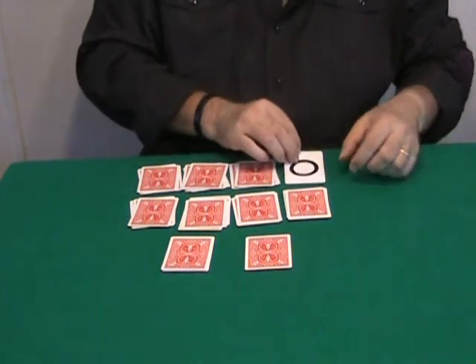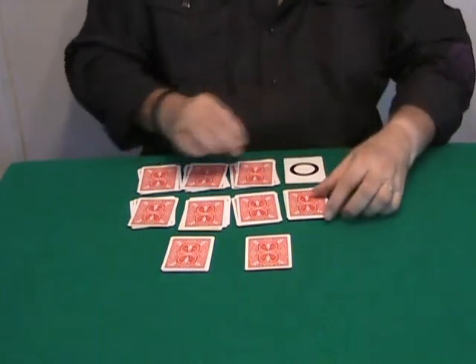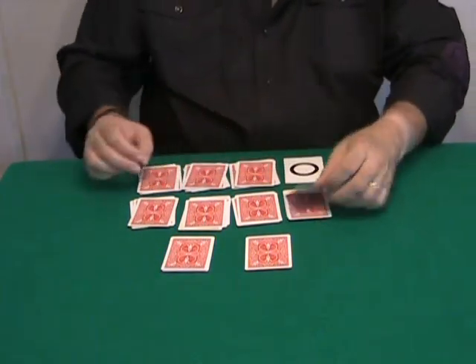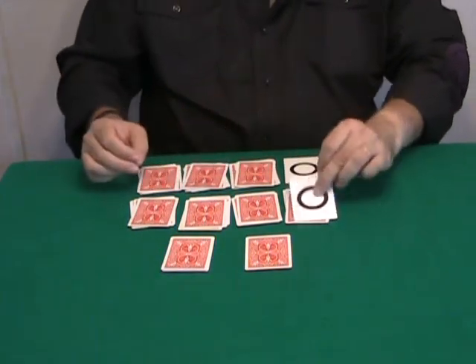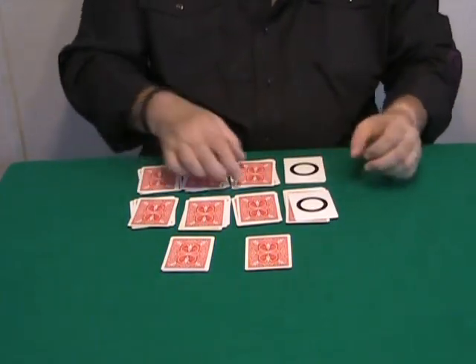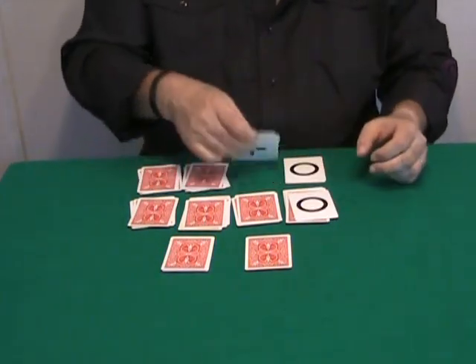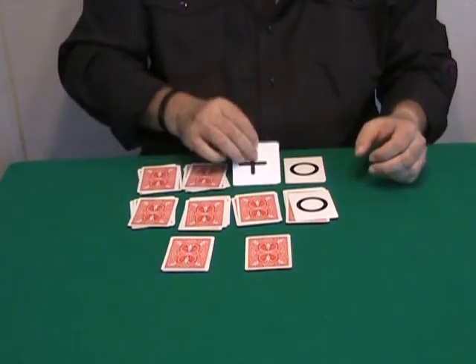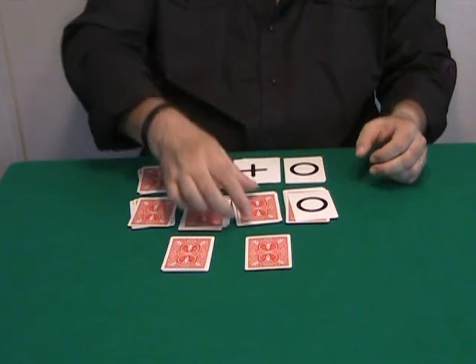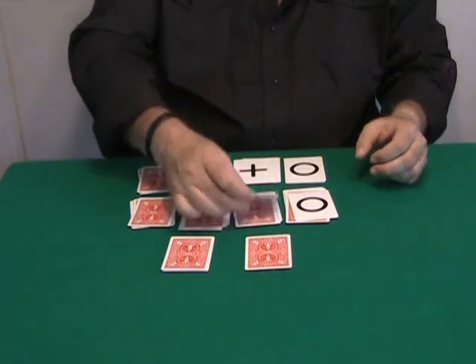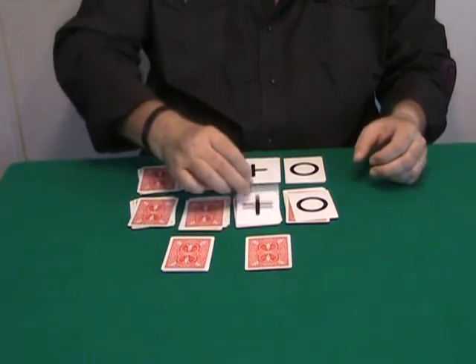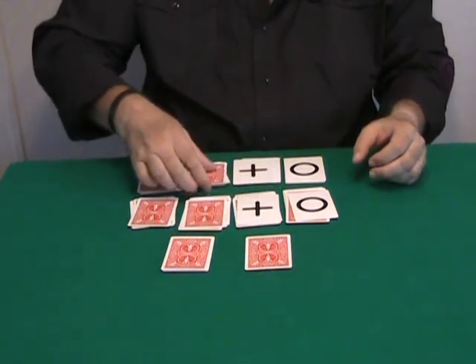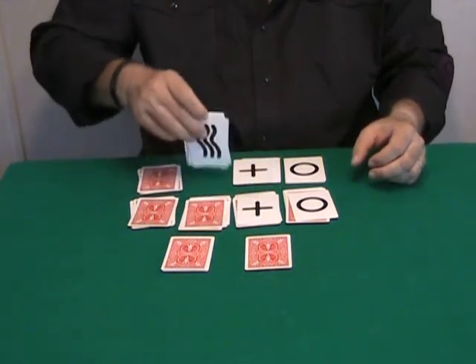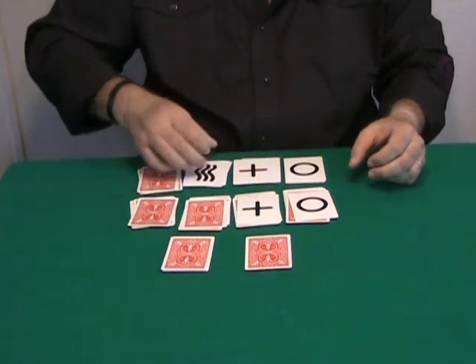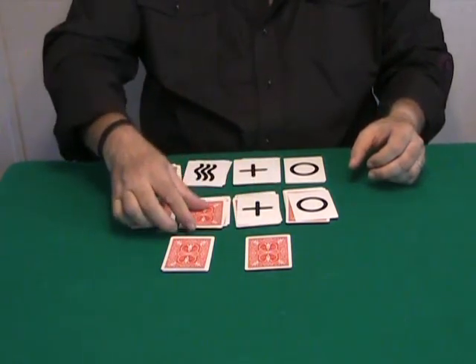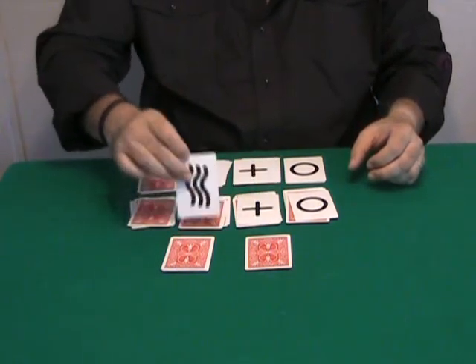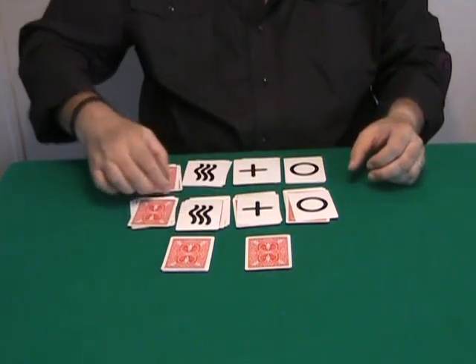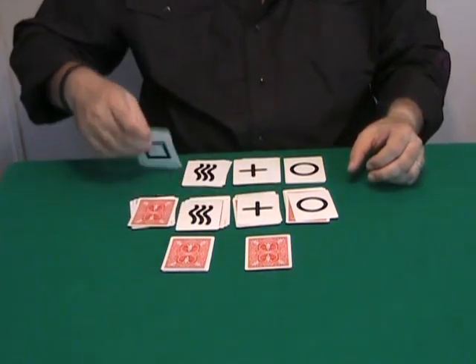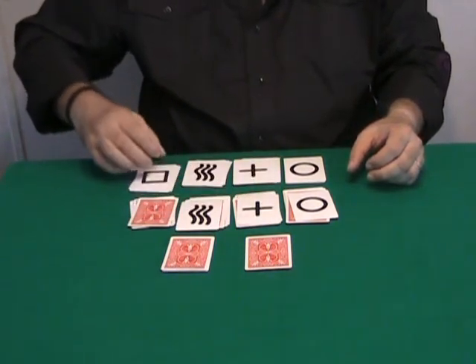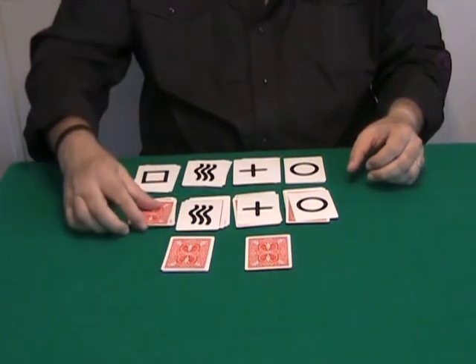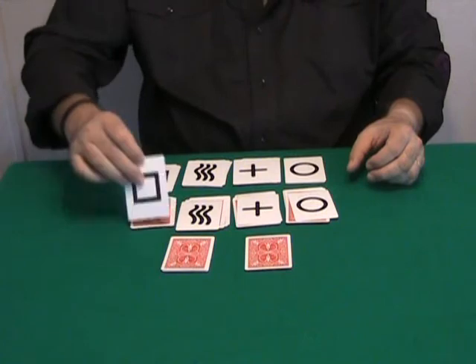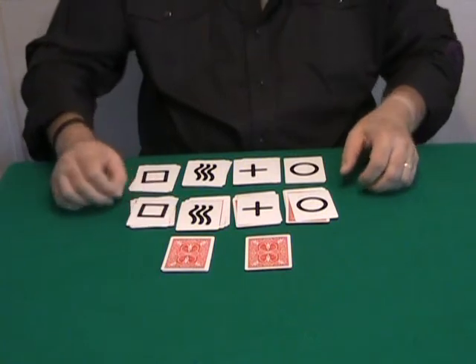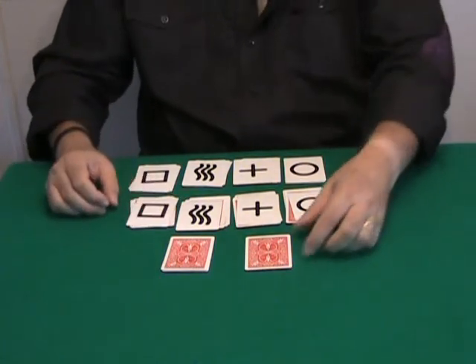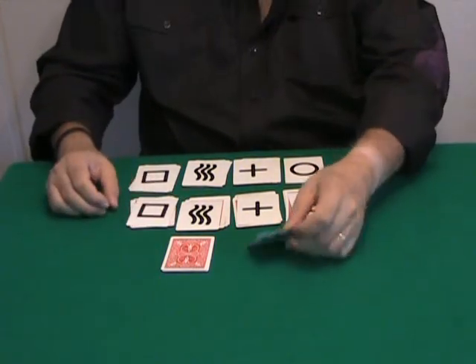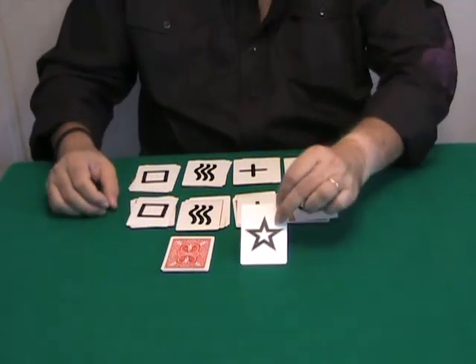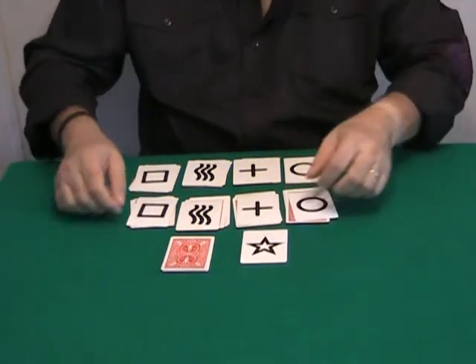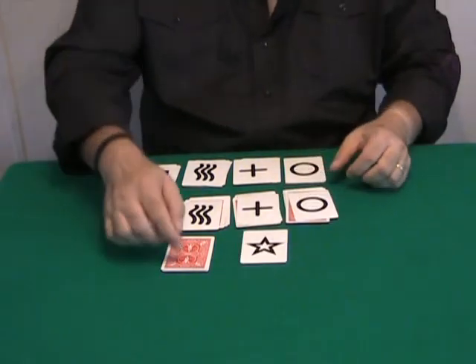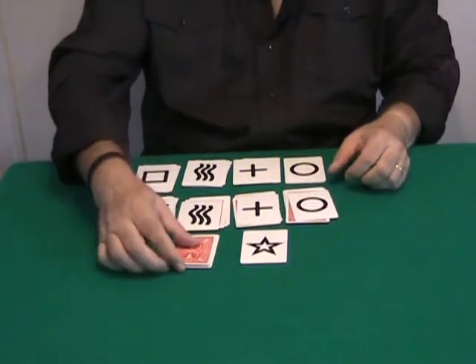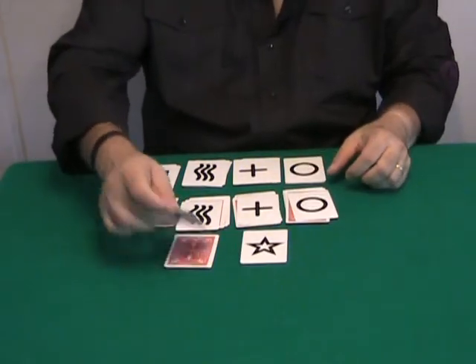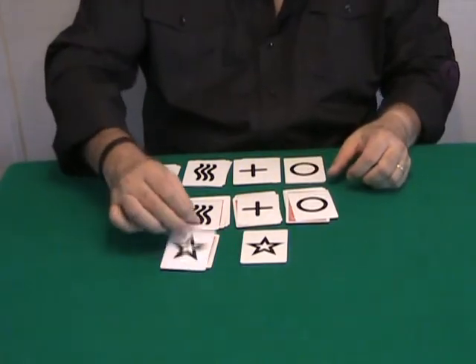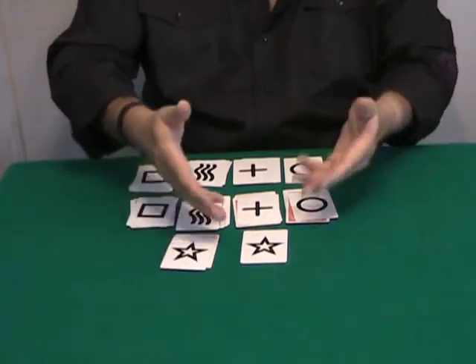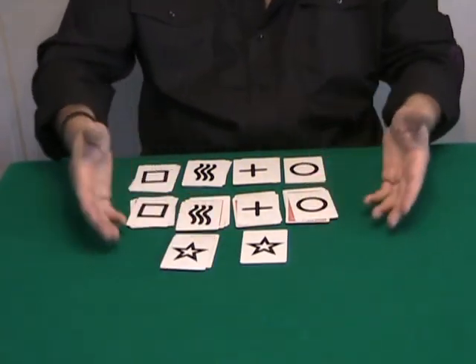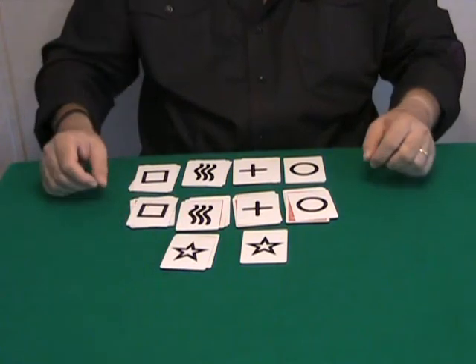Okay, watch very carefully. Turn over this card and this card — this packet and this card, this packet — they are all matching. This is your card, and the card on top matches as well.